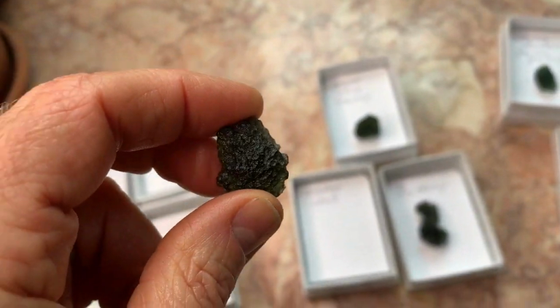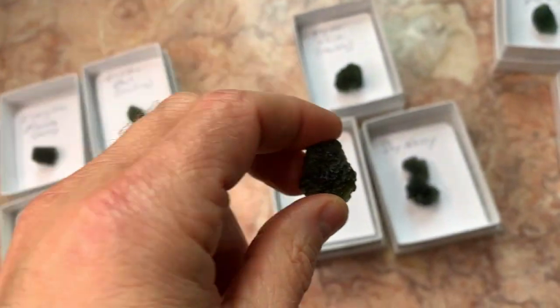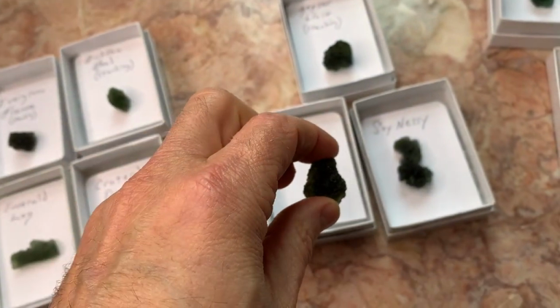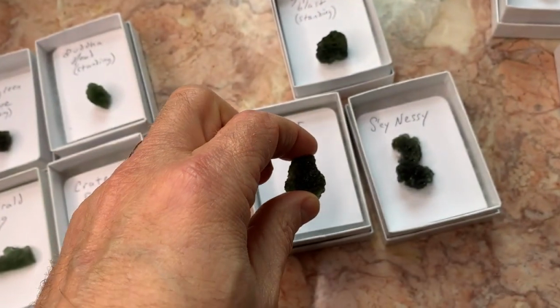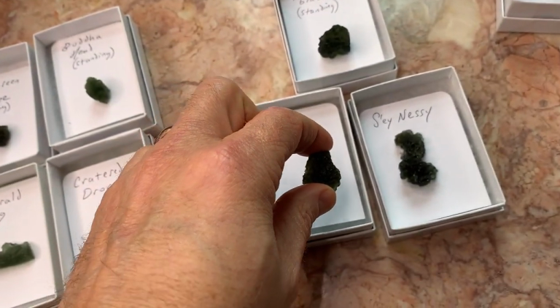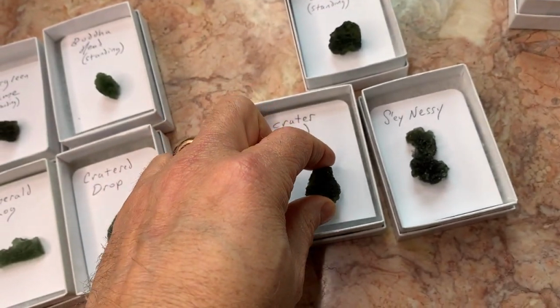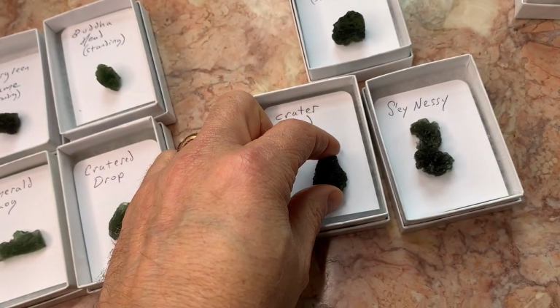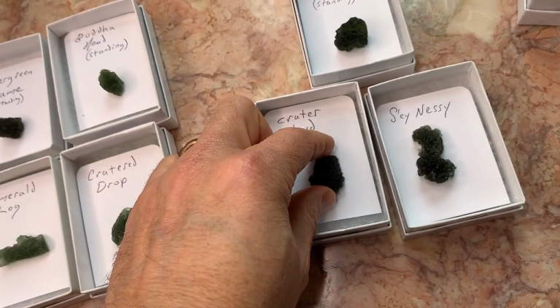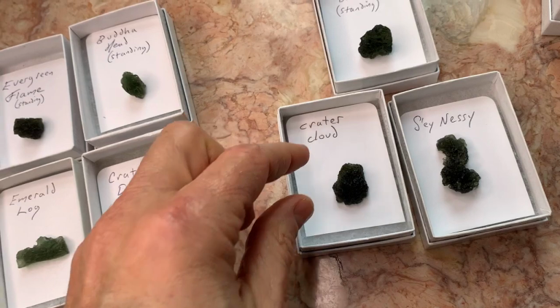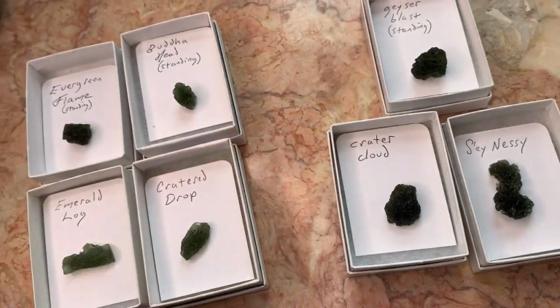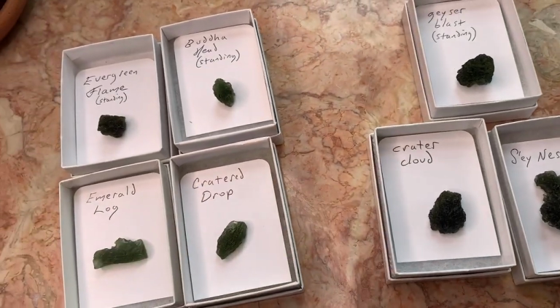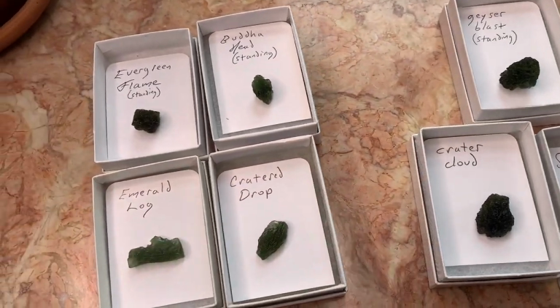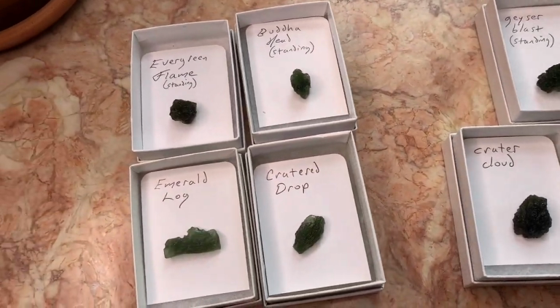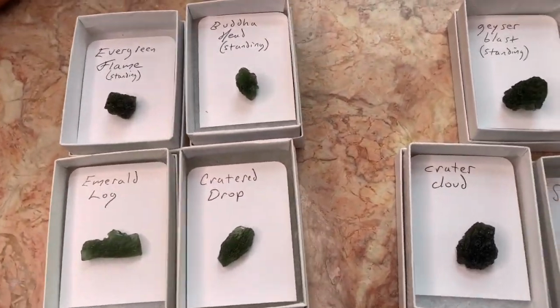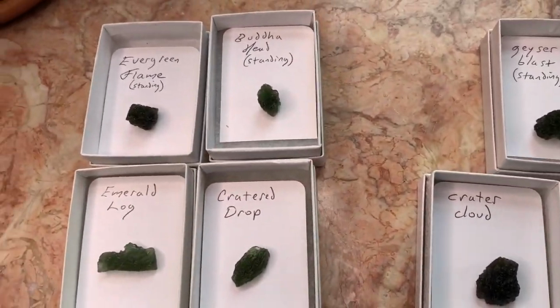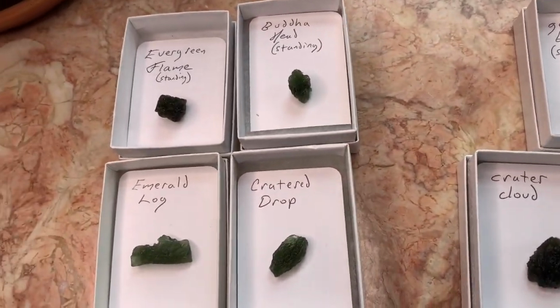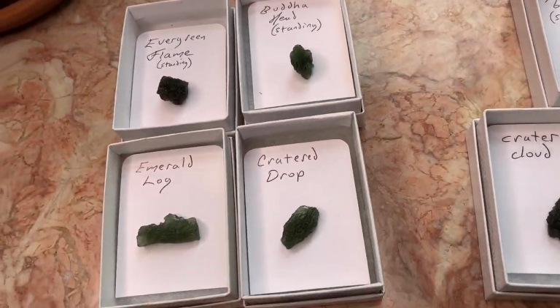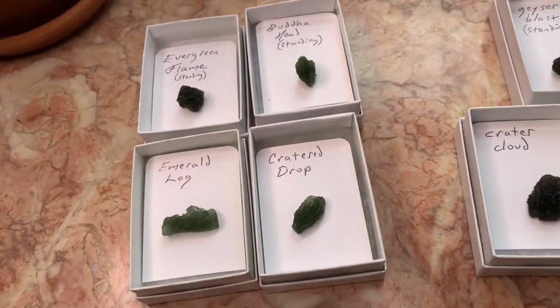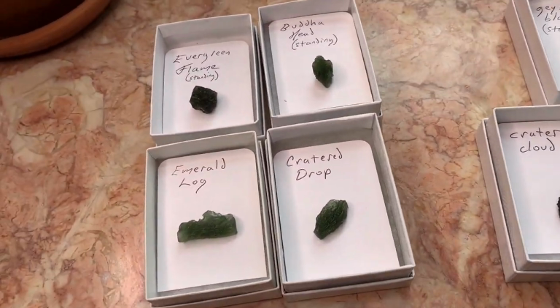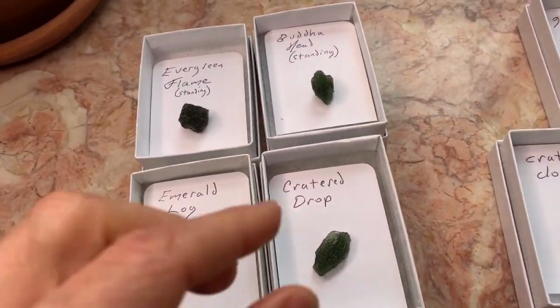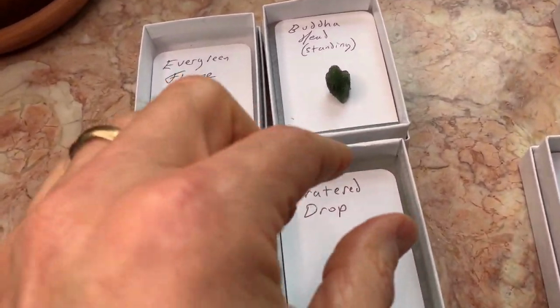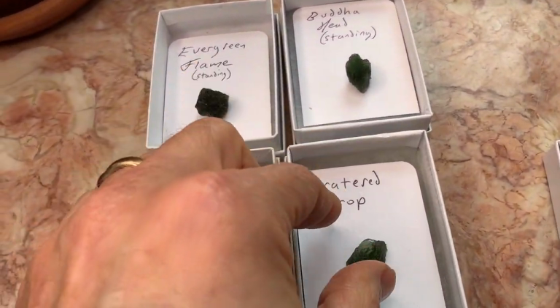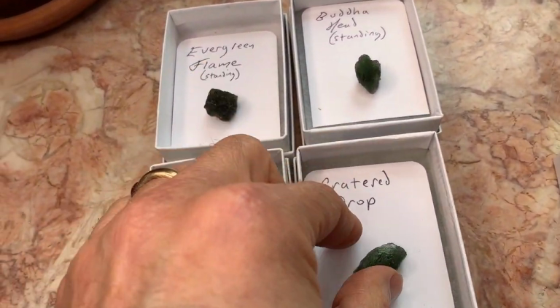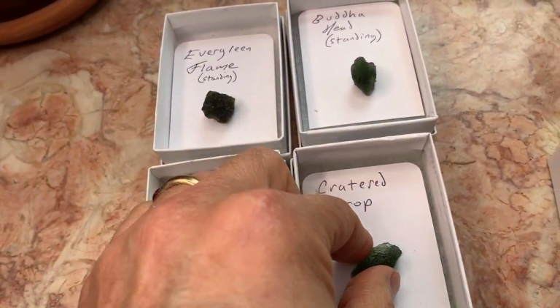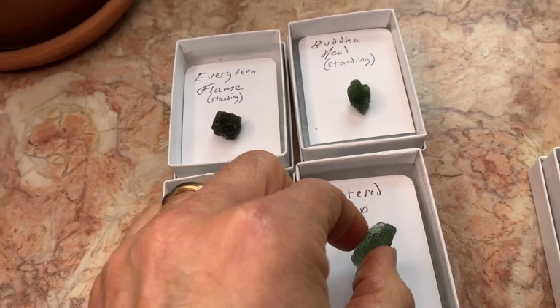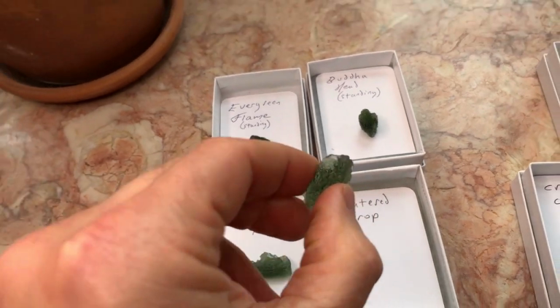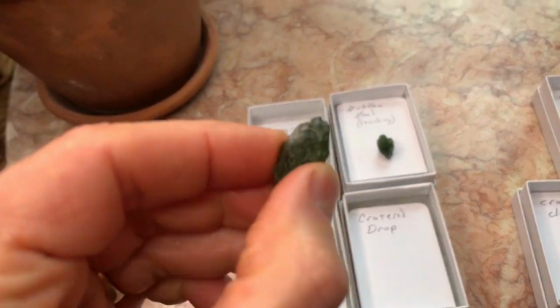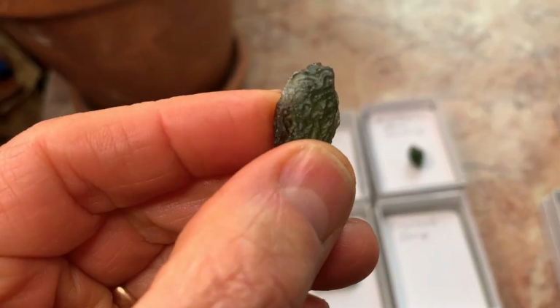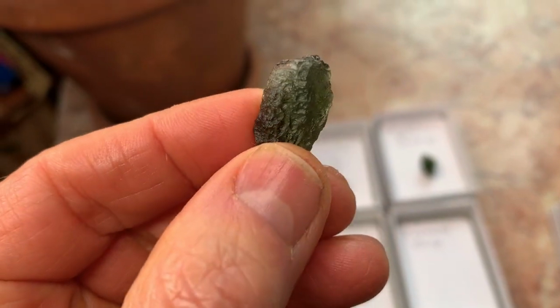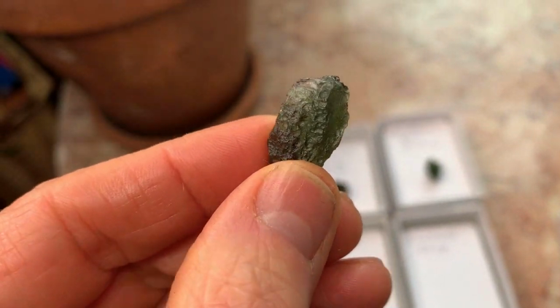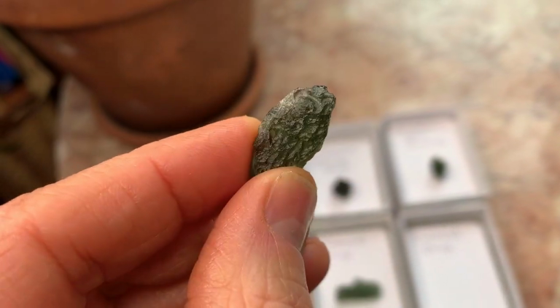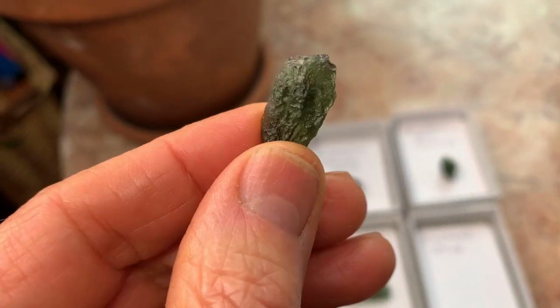That one is so thick that it's not a uniform color when you do hold it up. So the names that I give these pieces, as I was saying, have to do with how they look.